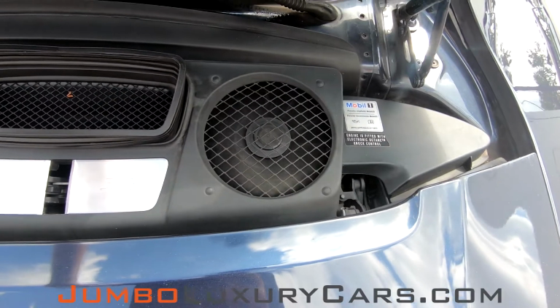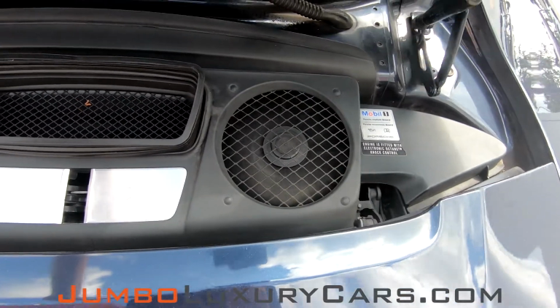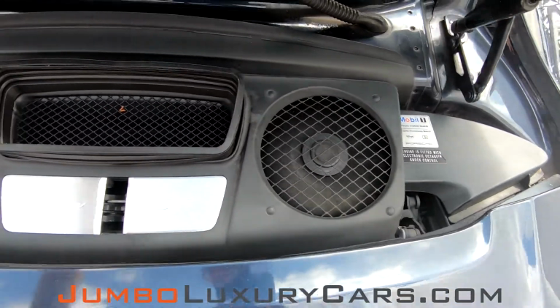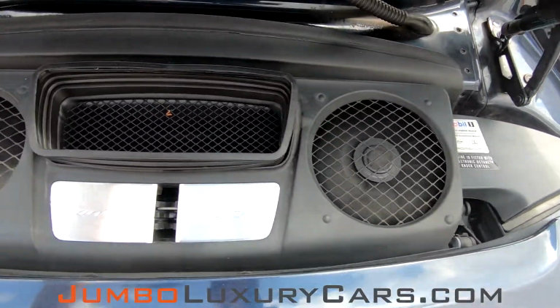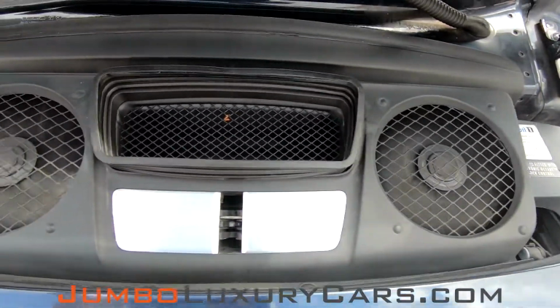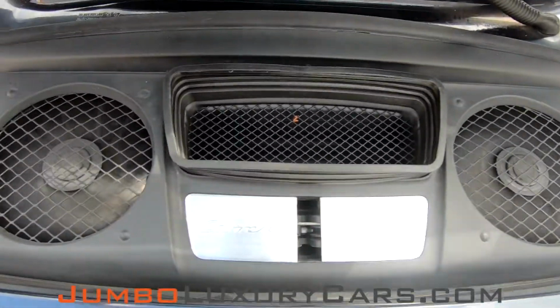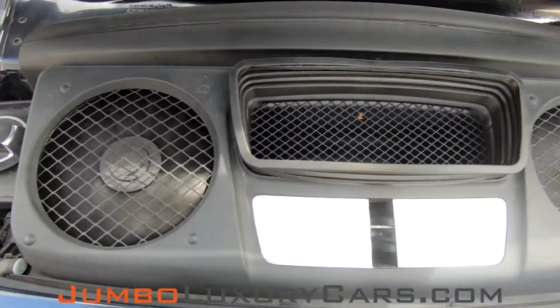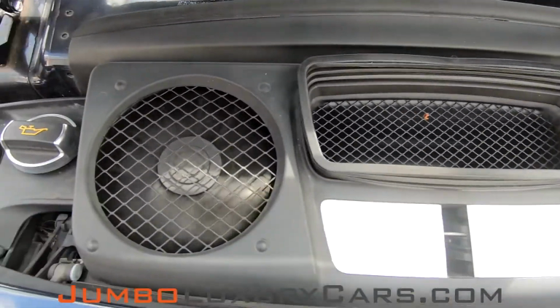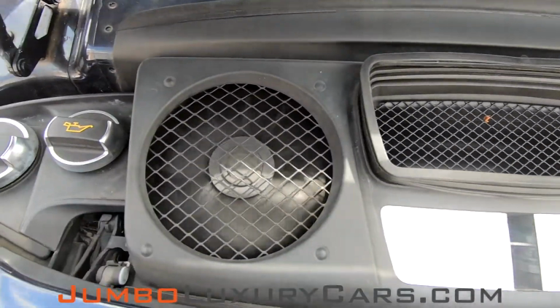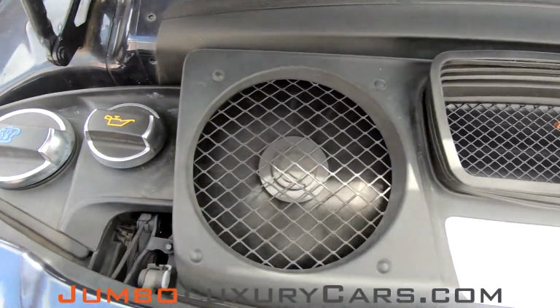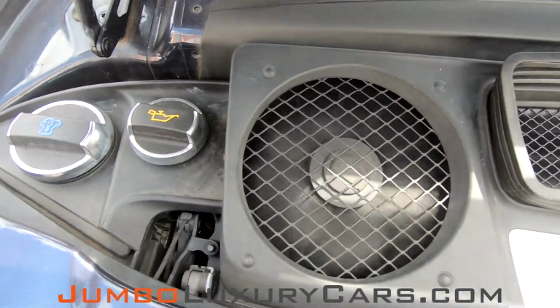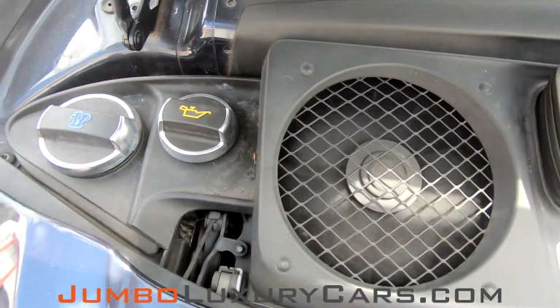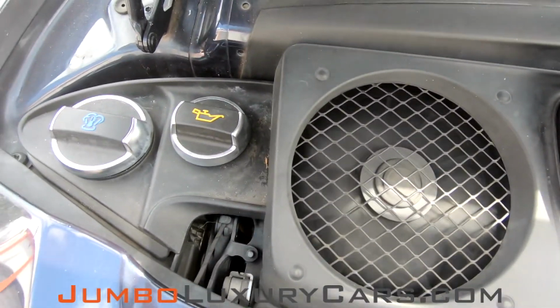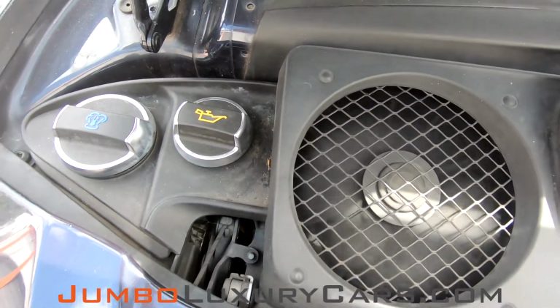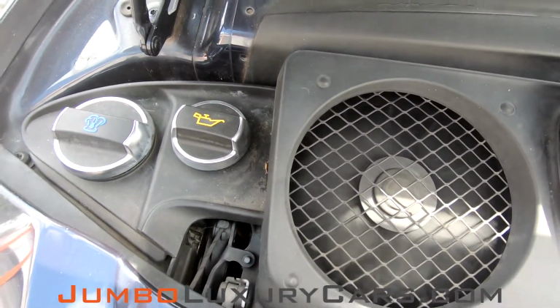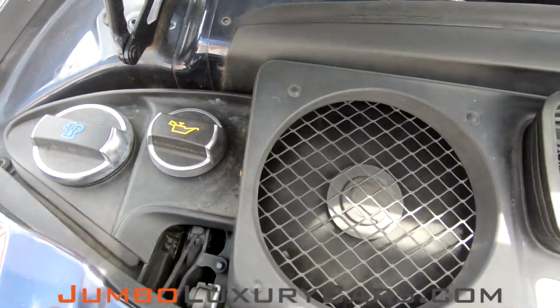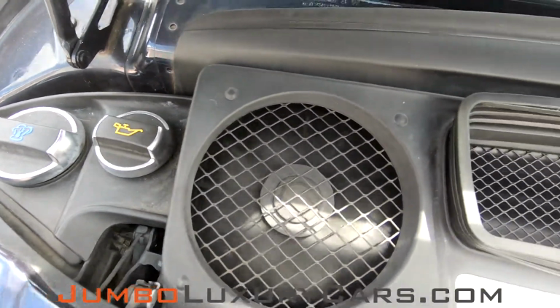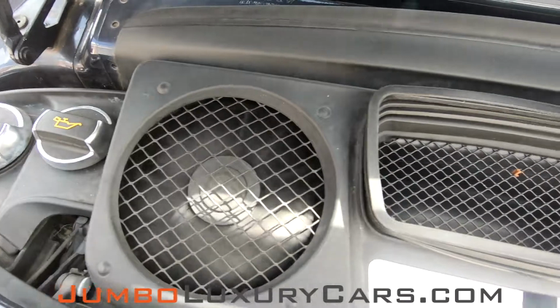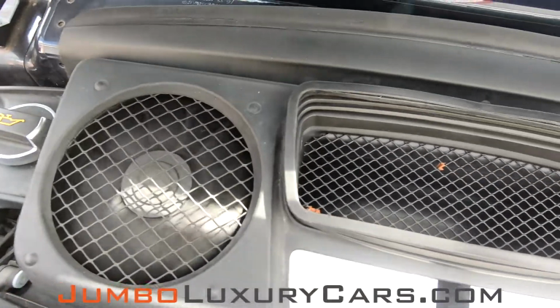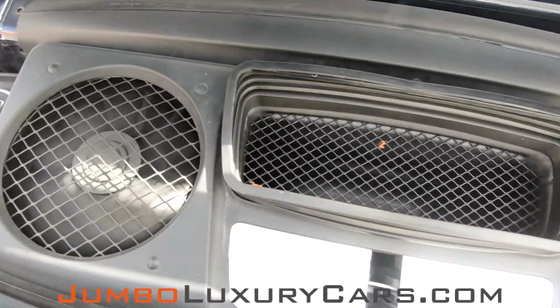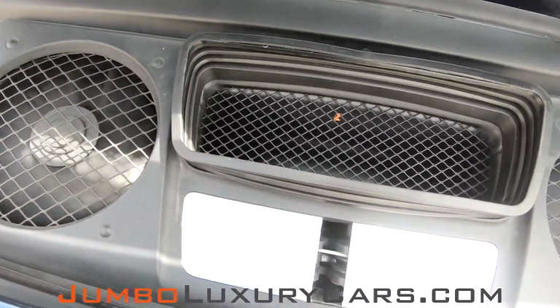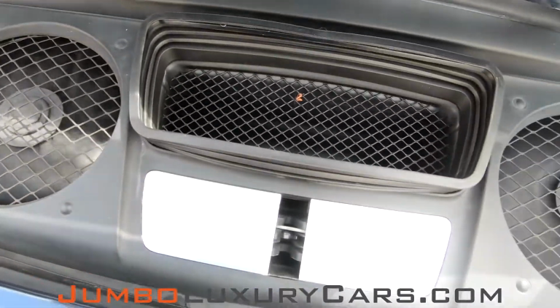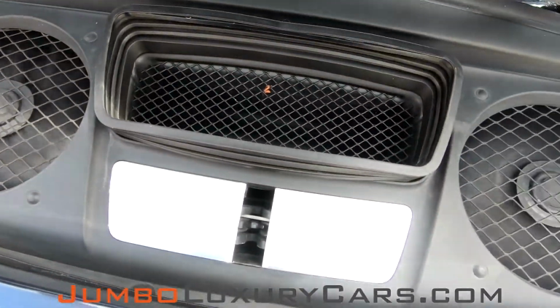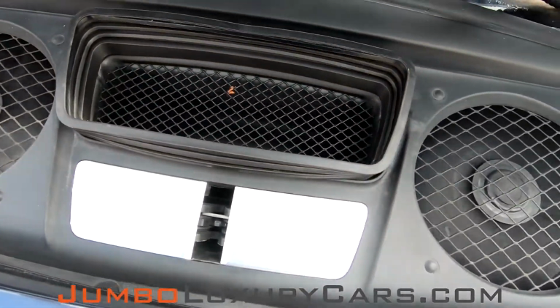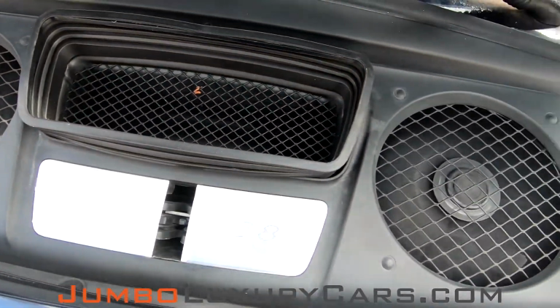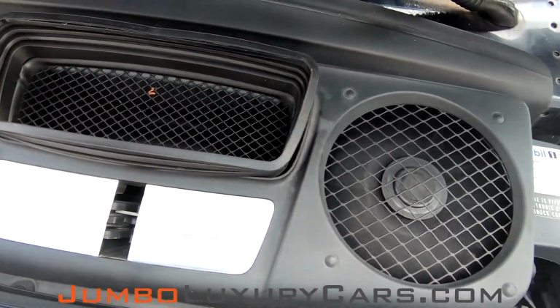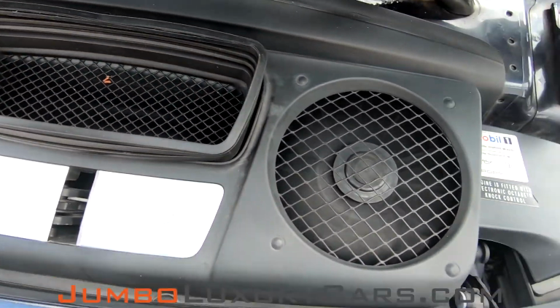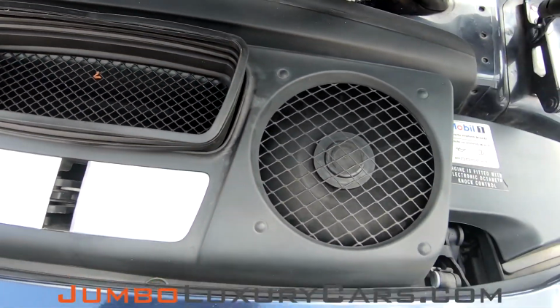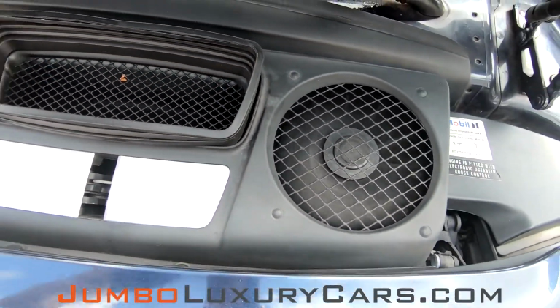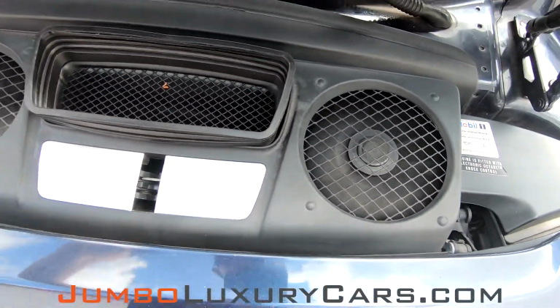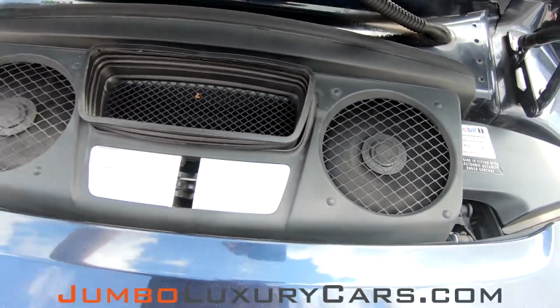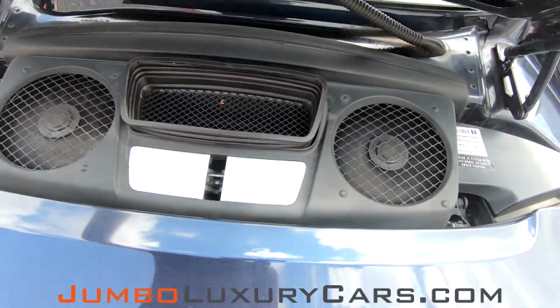Now let's take a look under the hood. As you can see everything is in good working order.